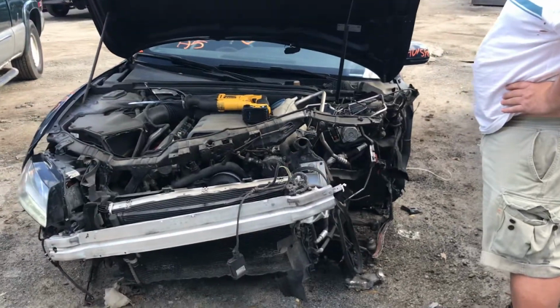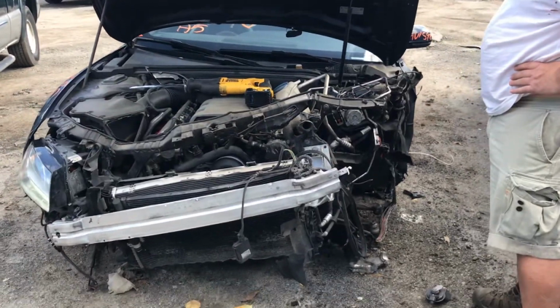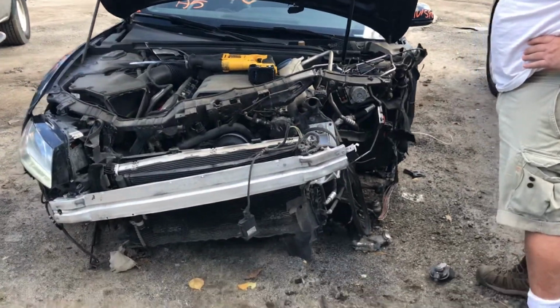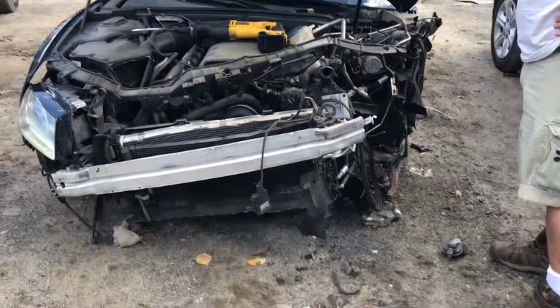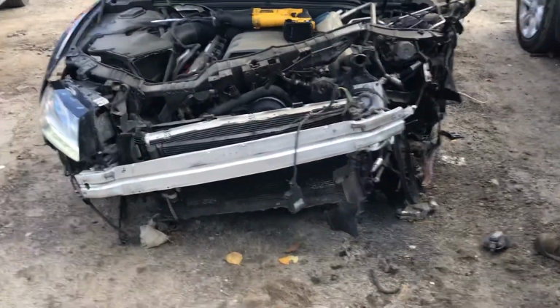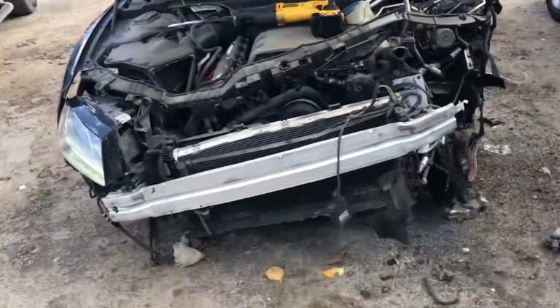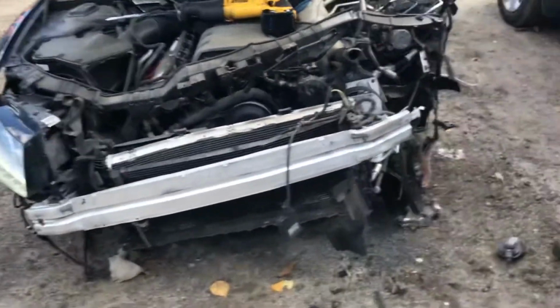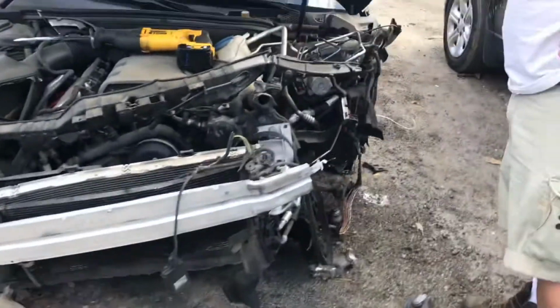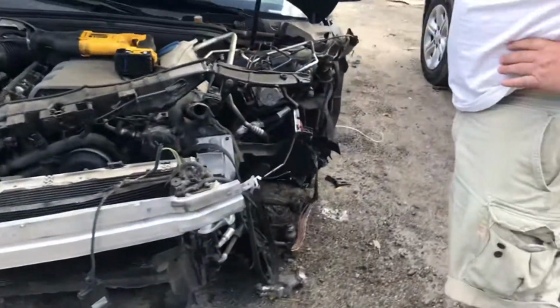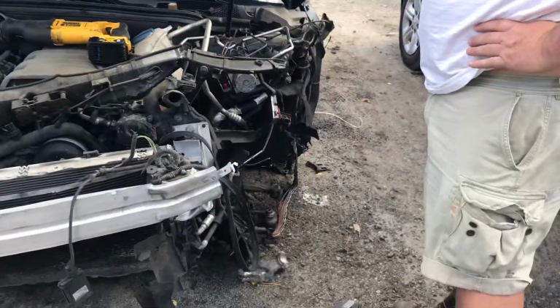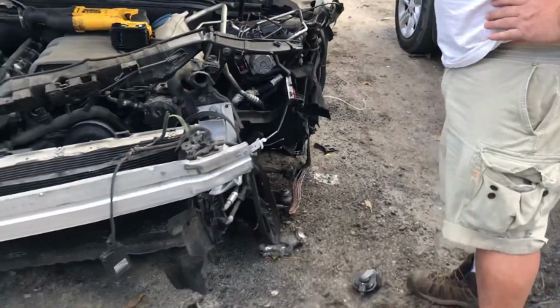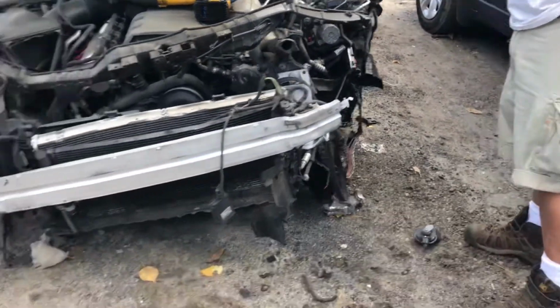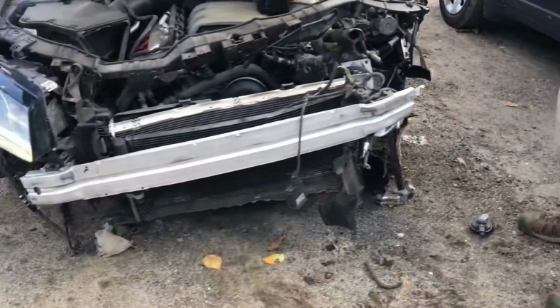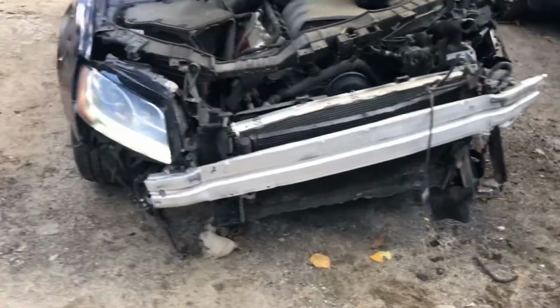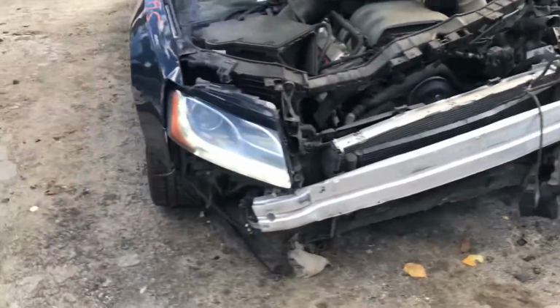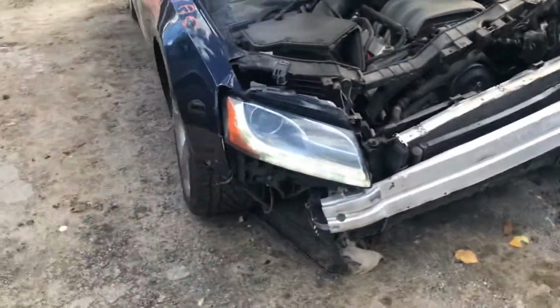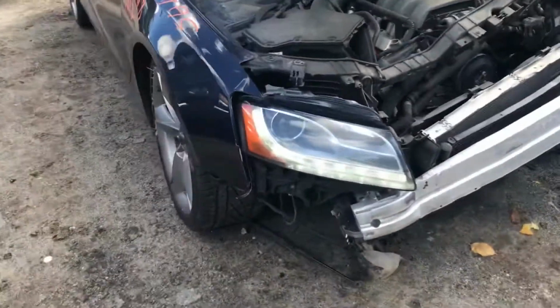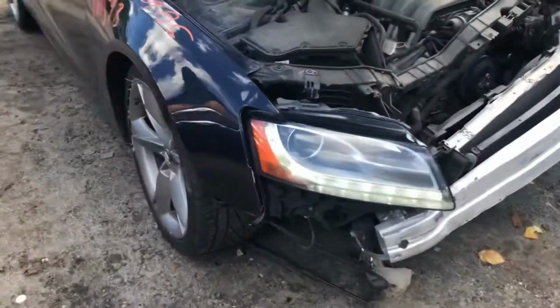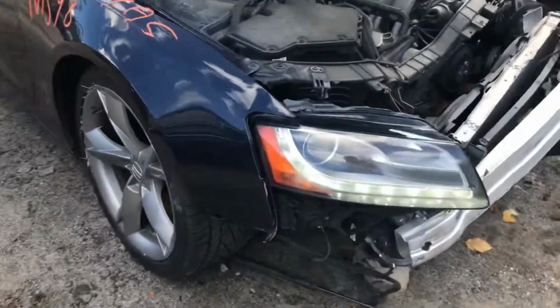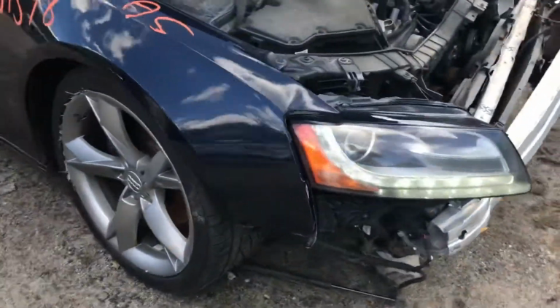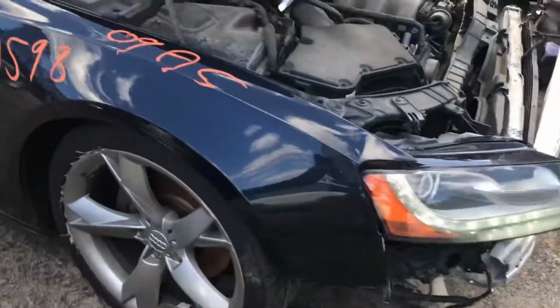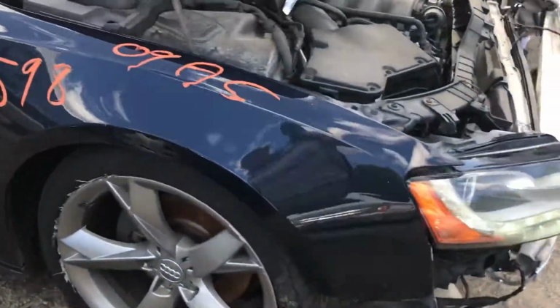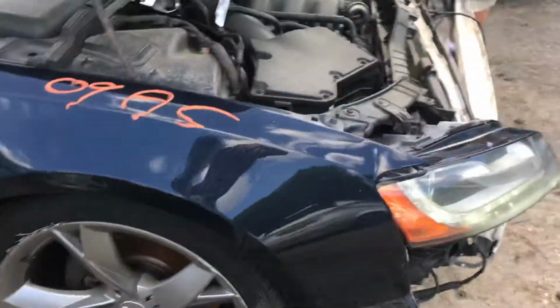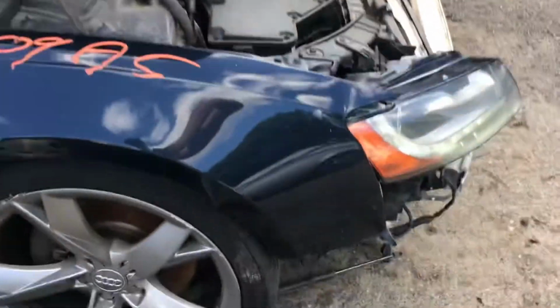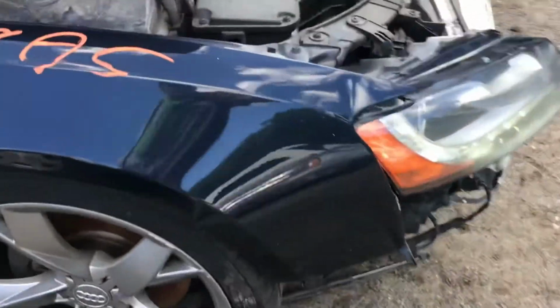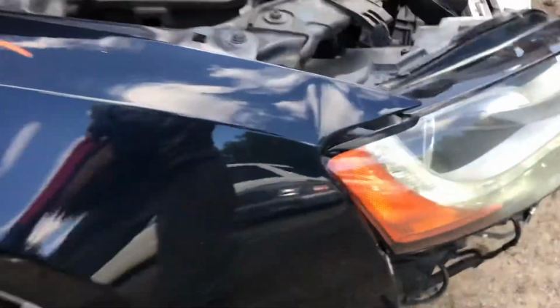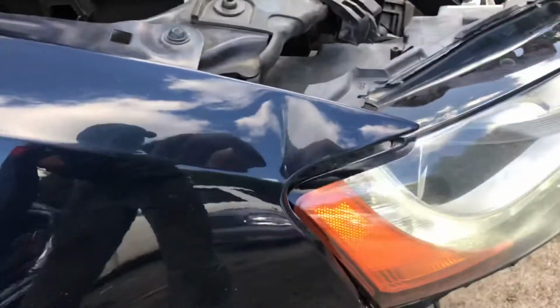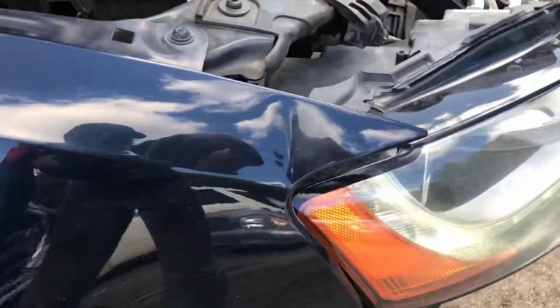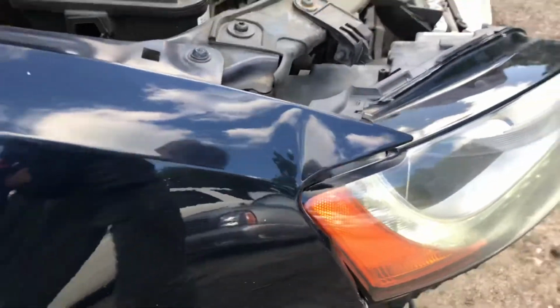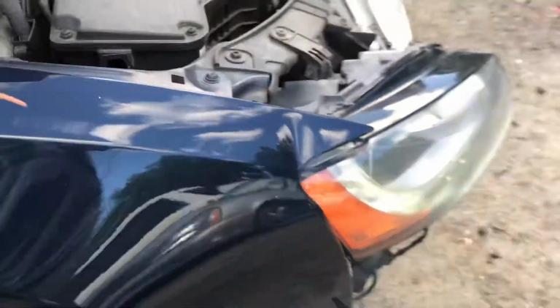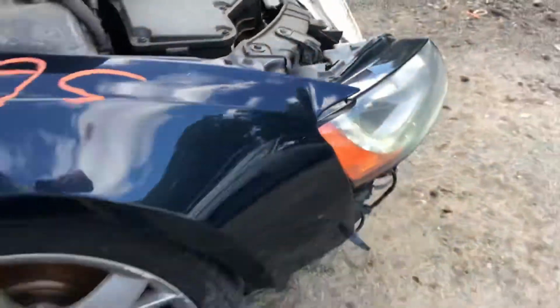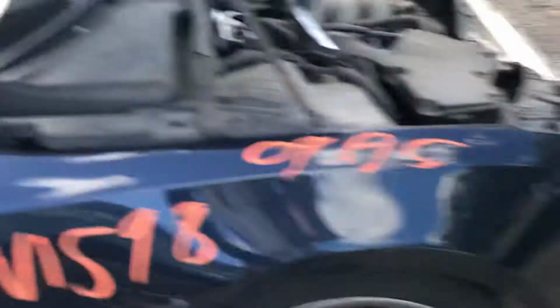2009 A5, car starts. Whole front is junk, this headlight is good though. Right fender is dented in in the front.